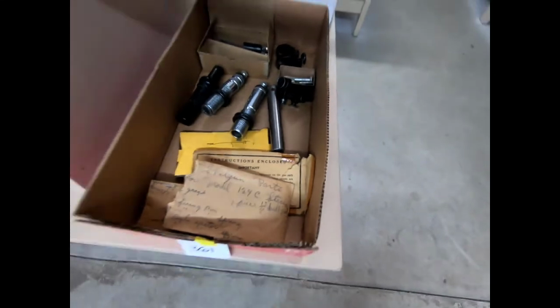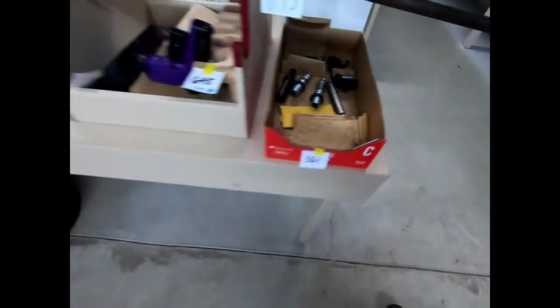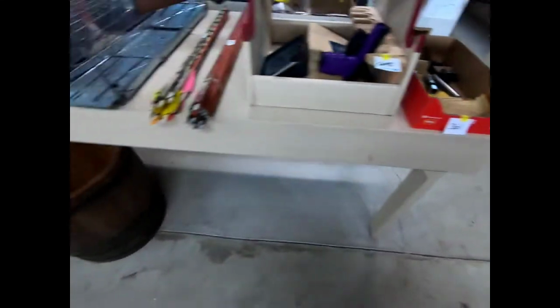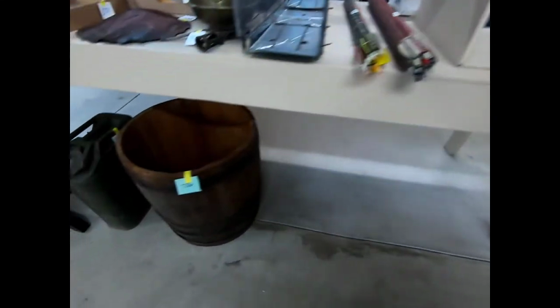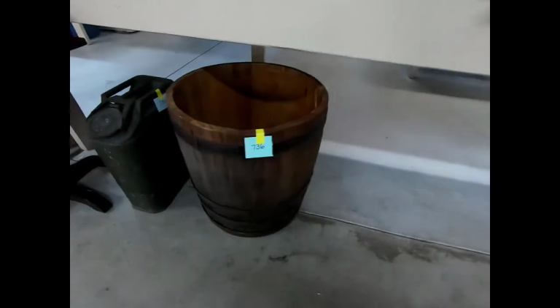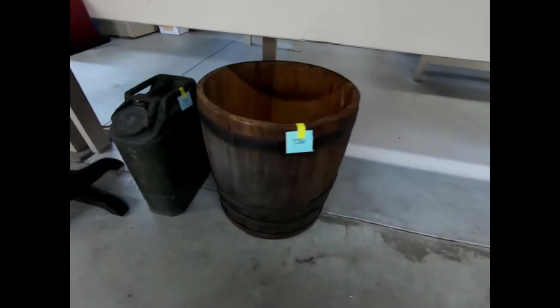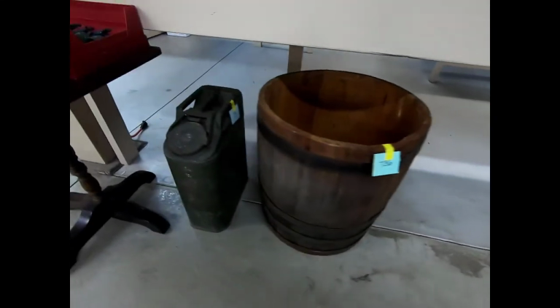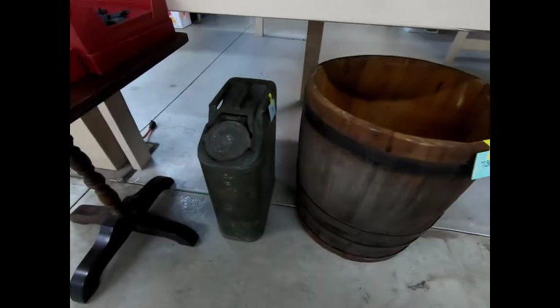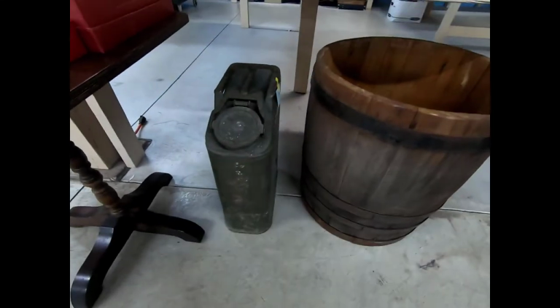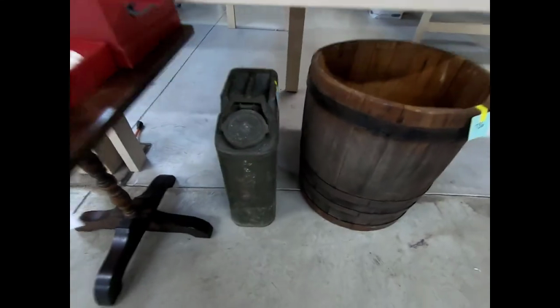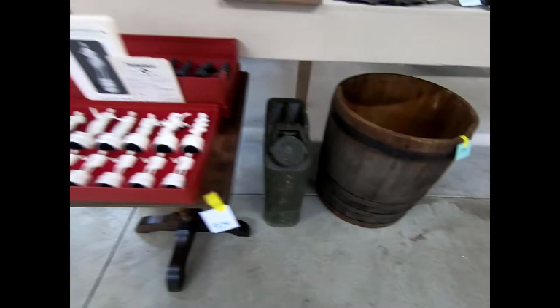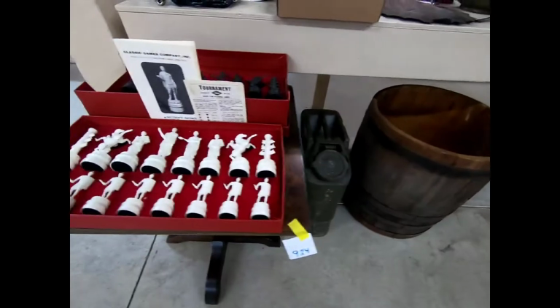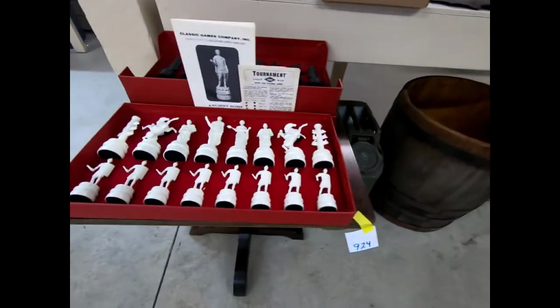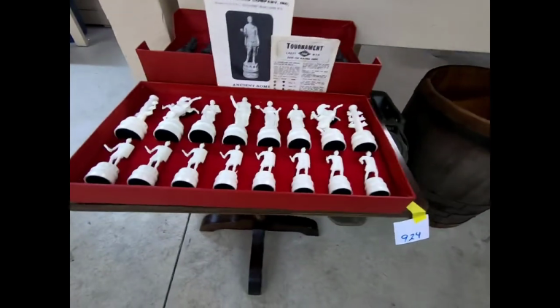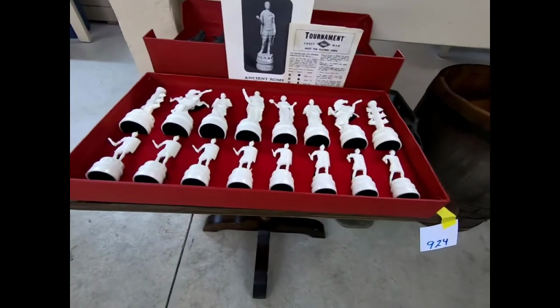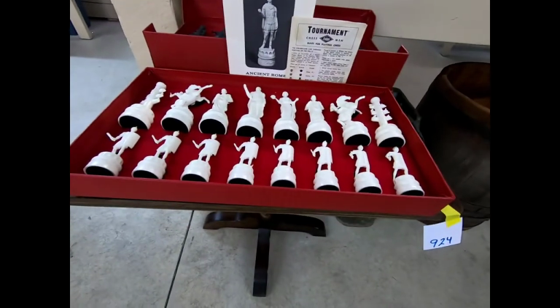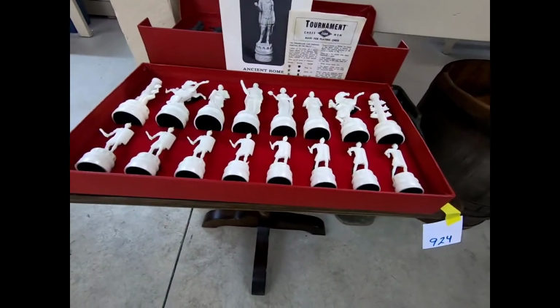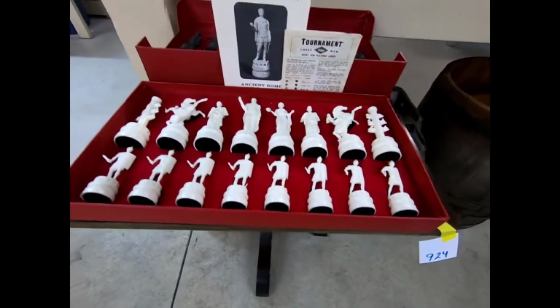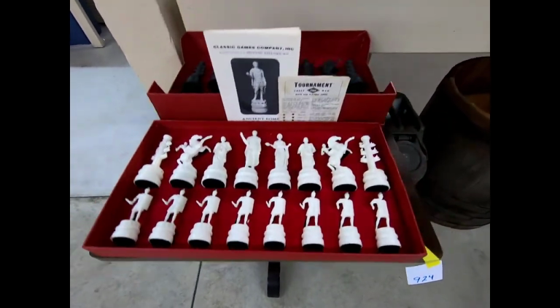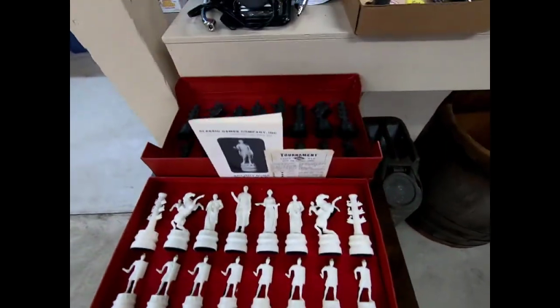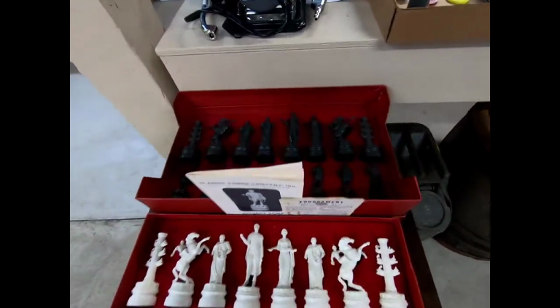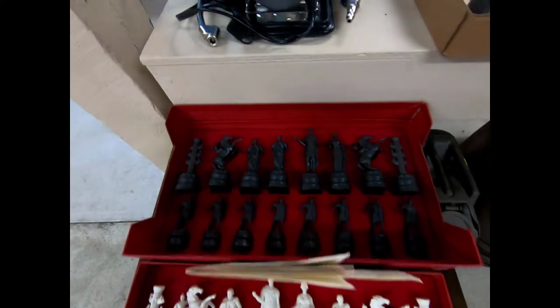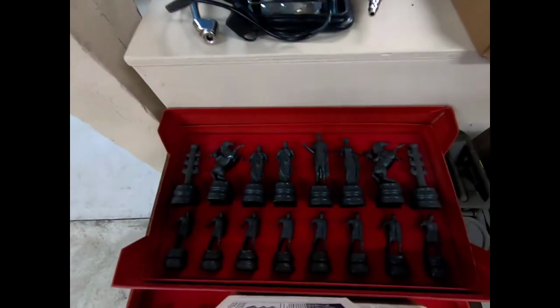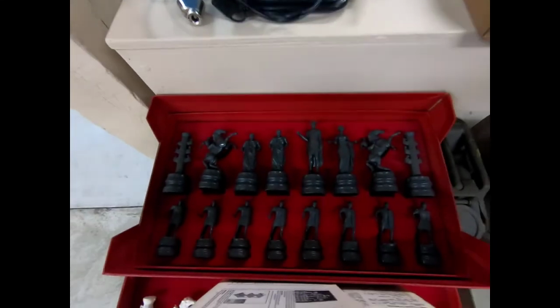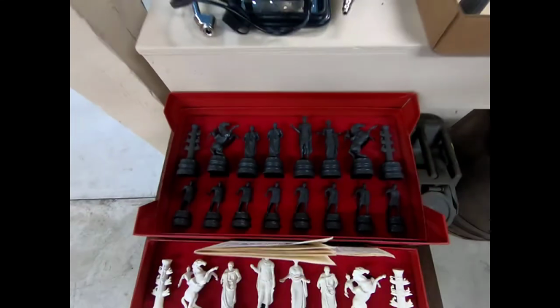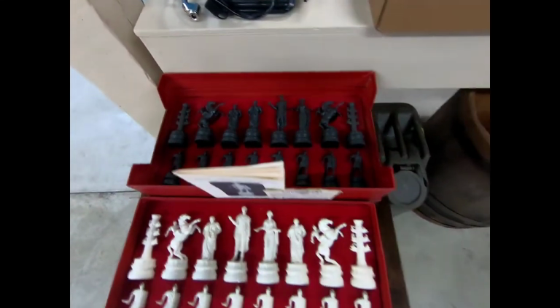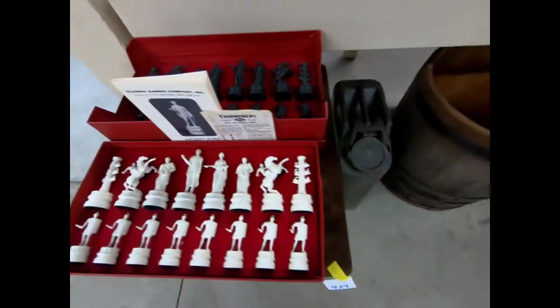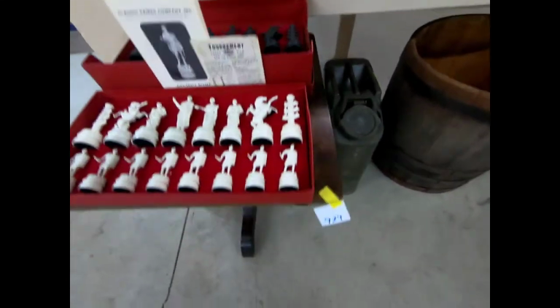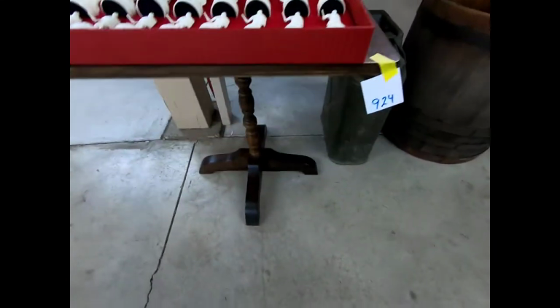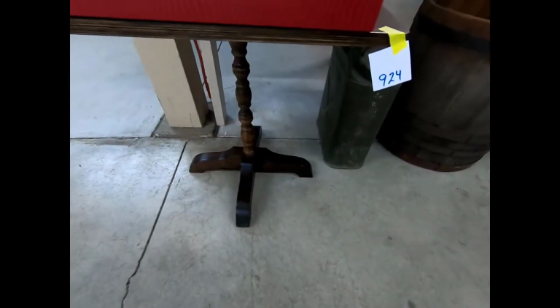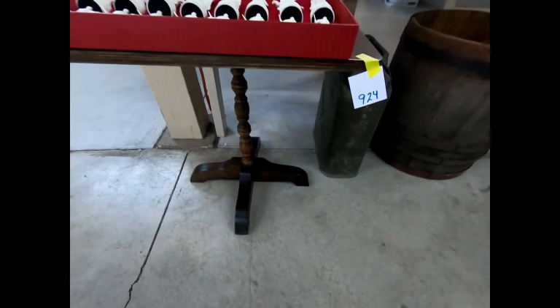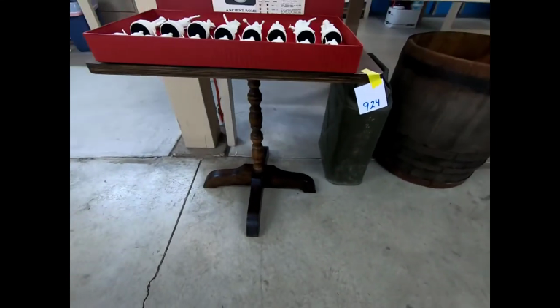We have a little wood barrel, a water can, and a tournament chess set by Lowe. It looks like all the pieces are there, and the game board is there on the stand.